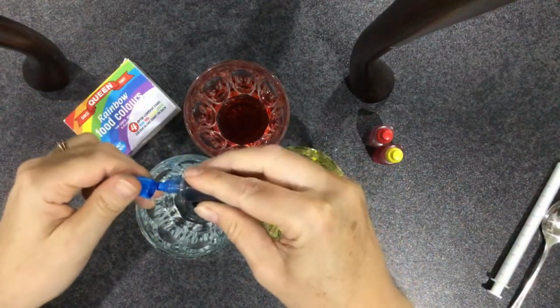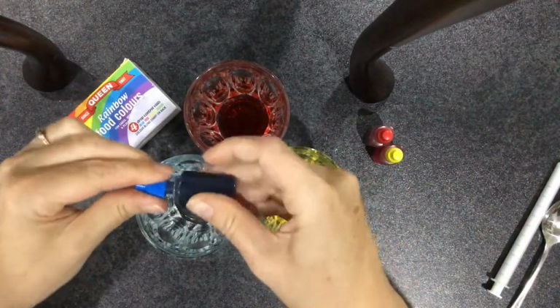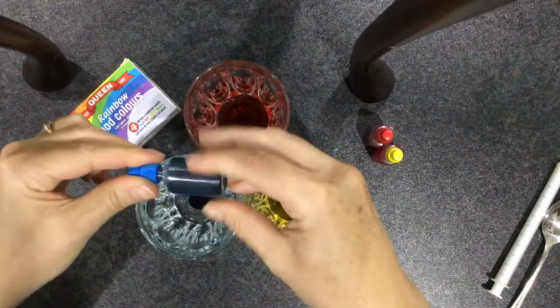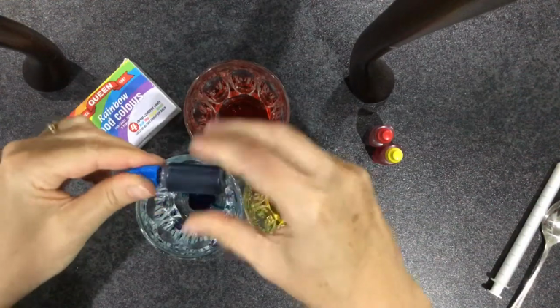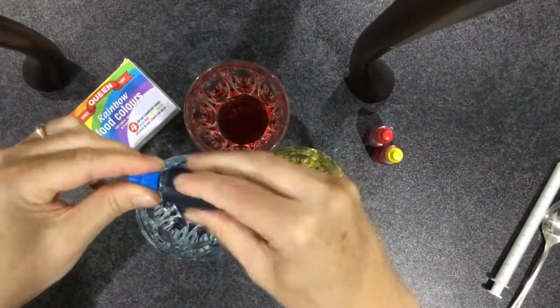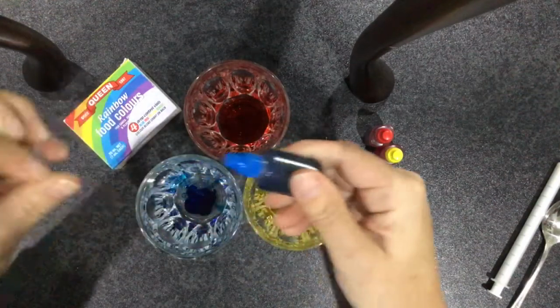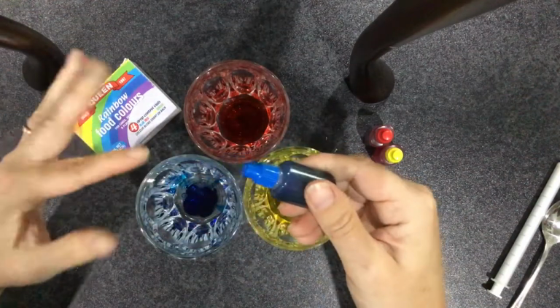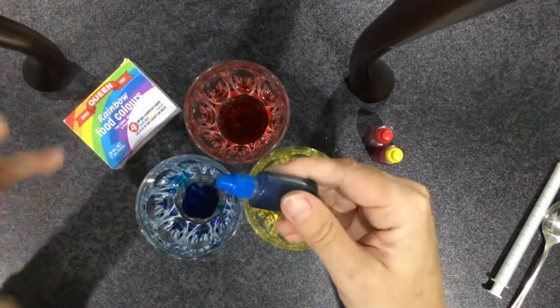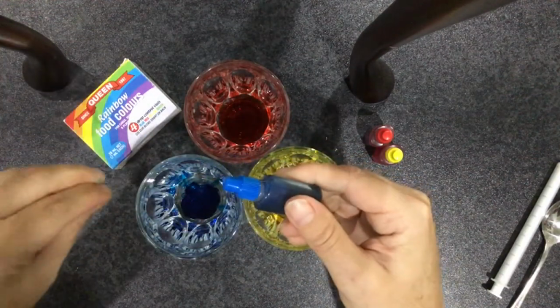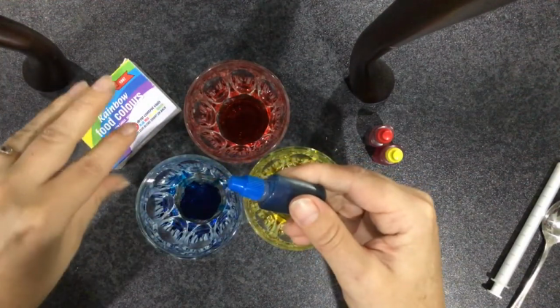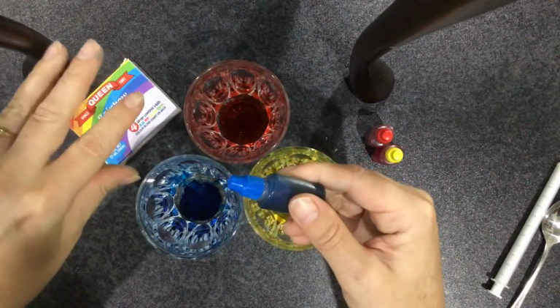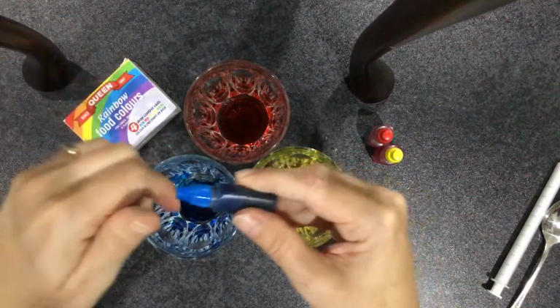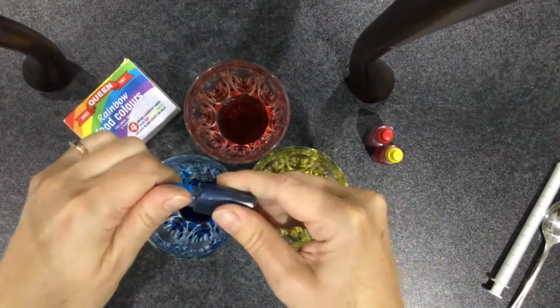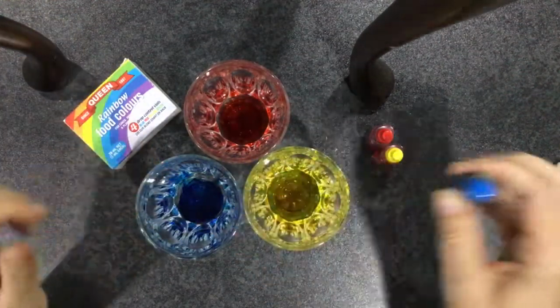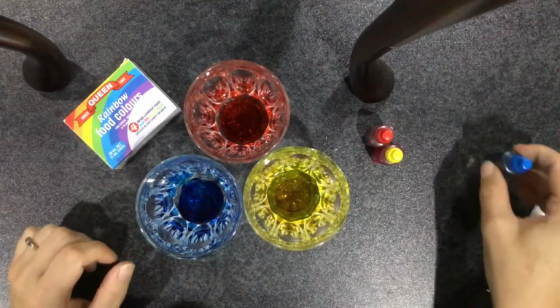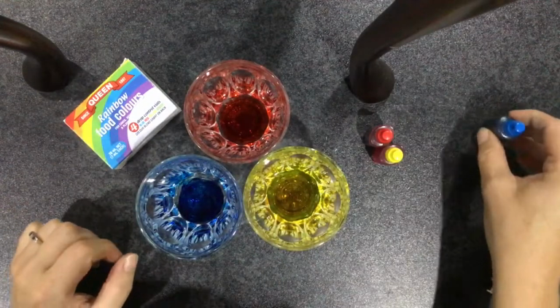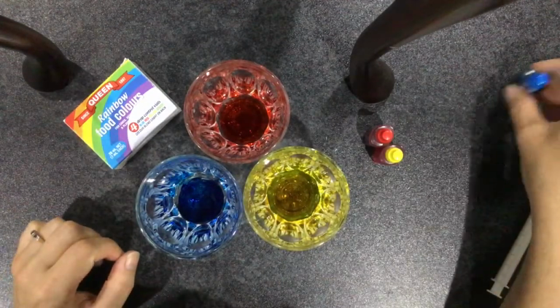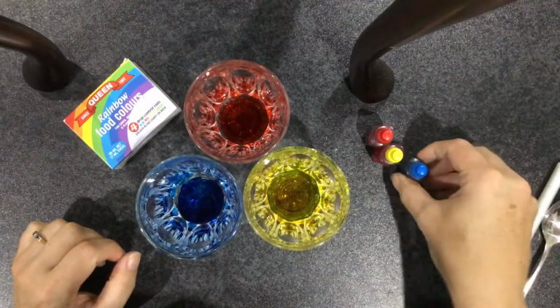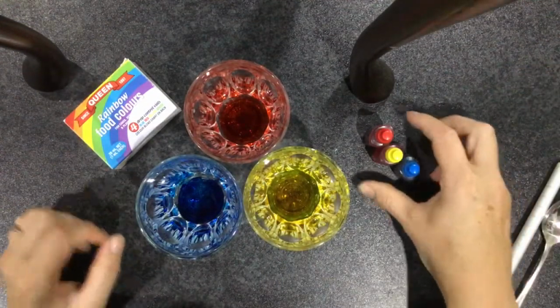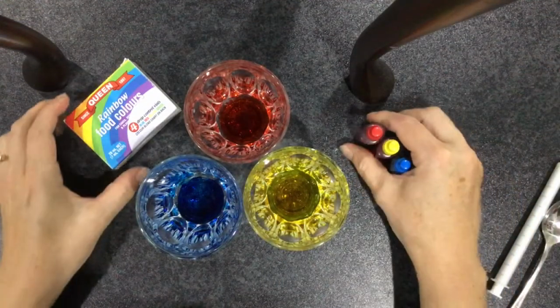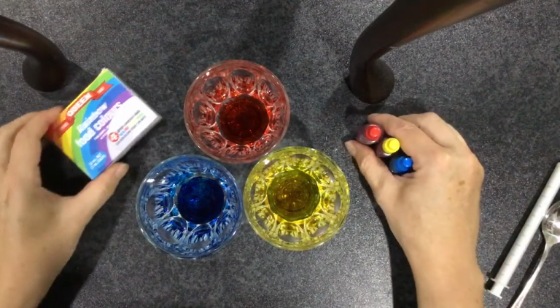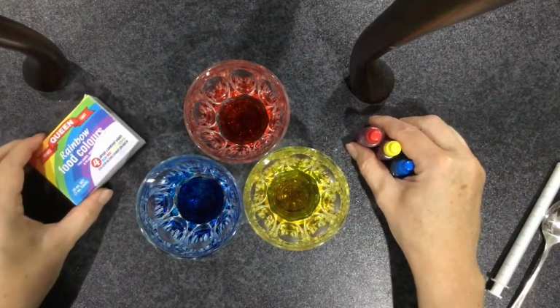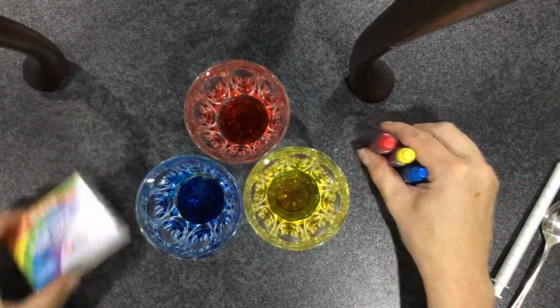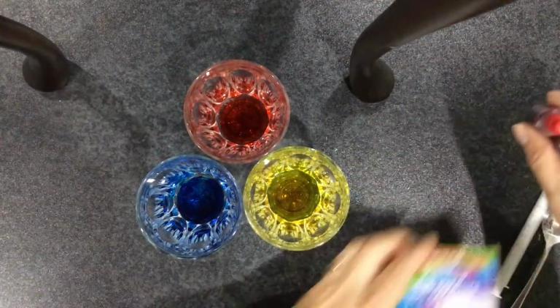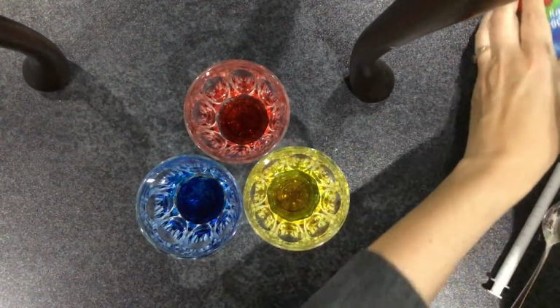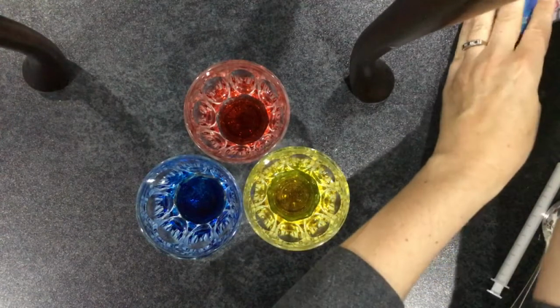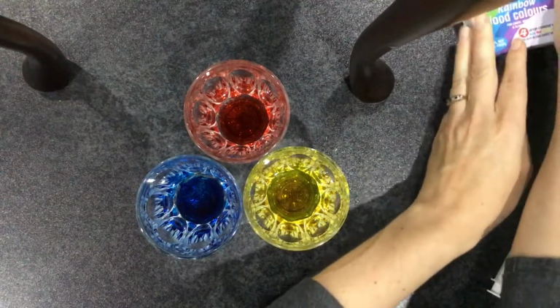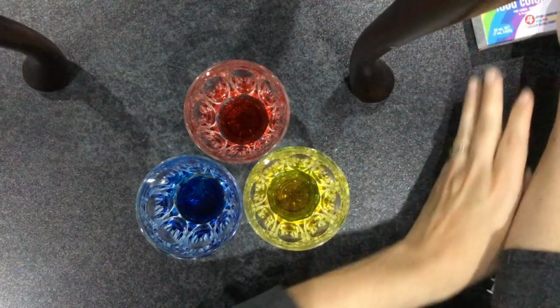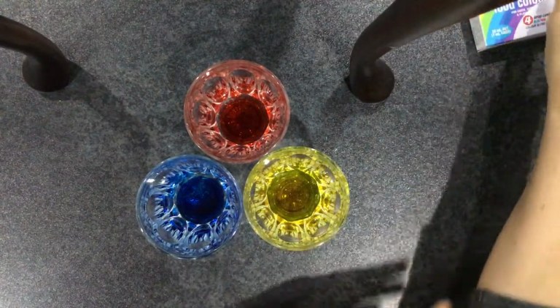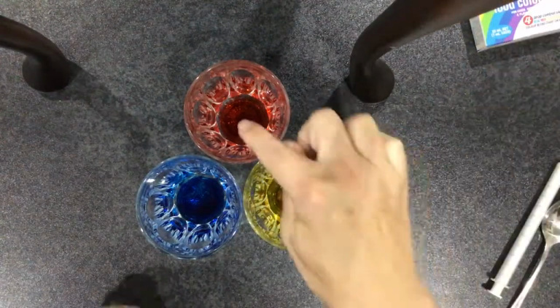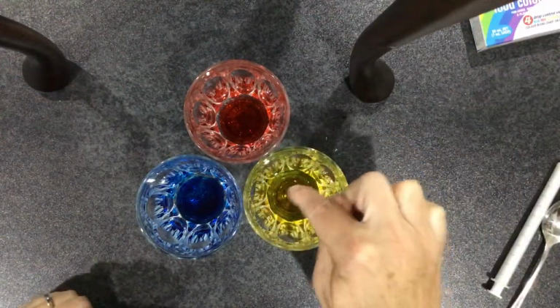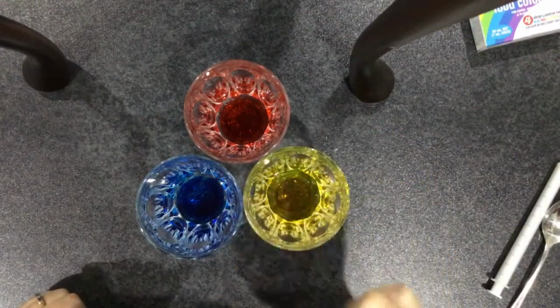I love watching it go in — it sort of does this explosion and then slowly seeps out, looks kind of cool. I'll just move our food colours to the side. That looks pretty cool, doesn't it? Red, yellow, blue.